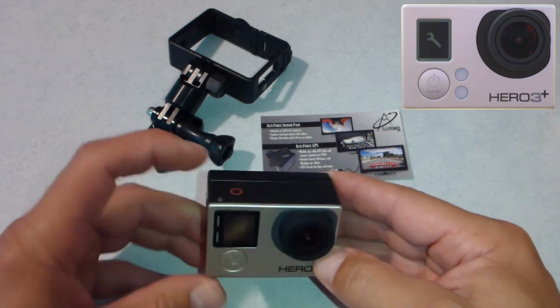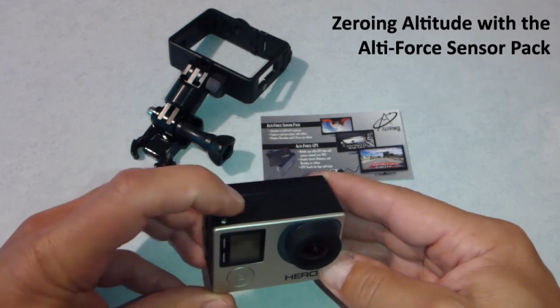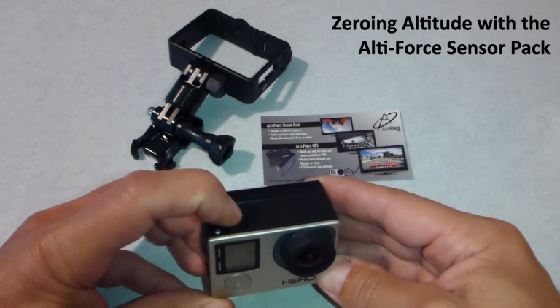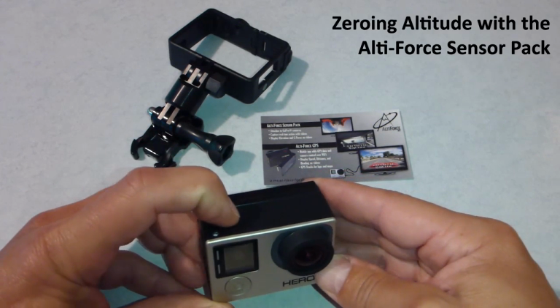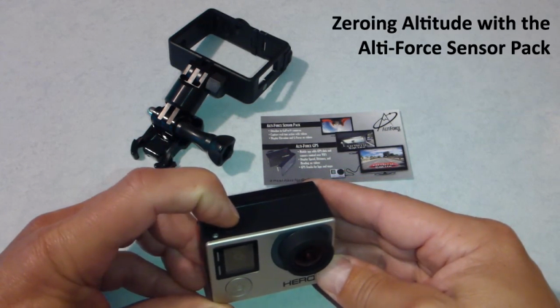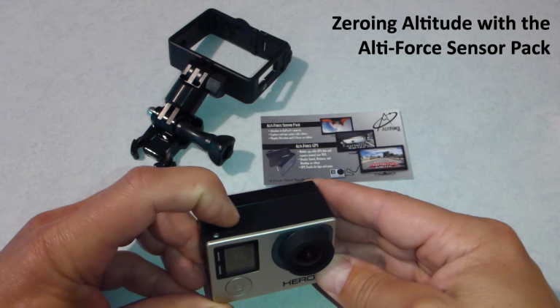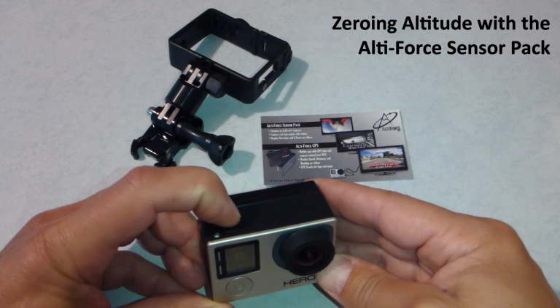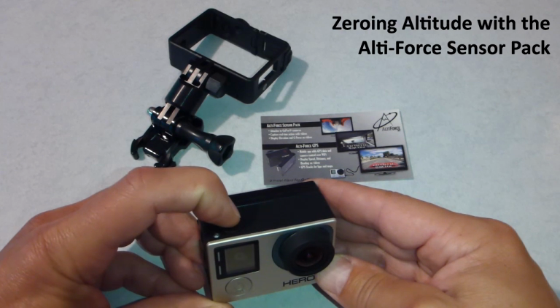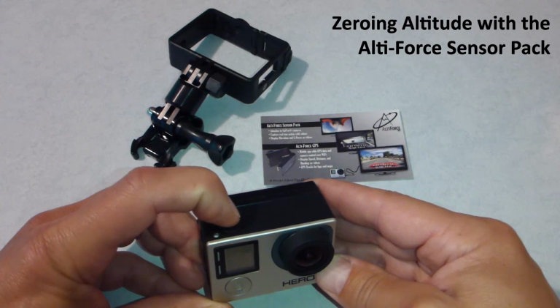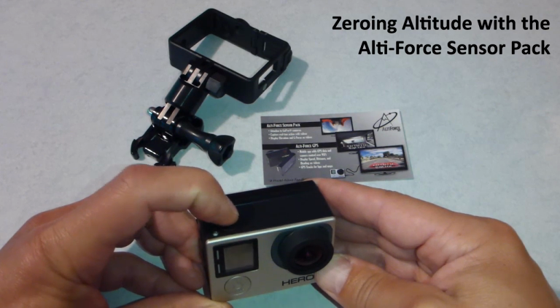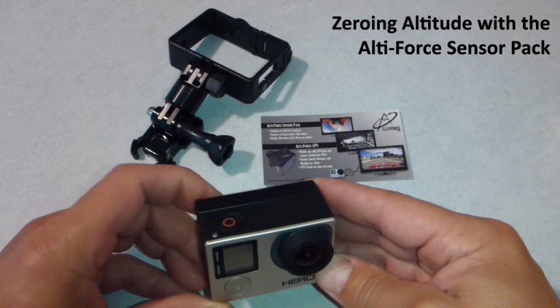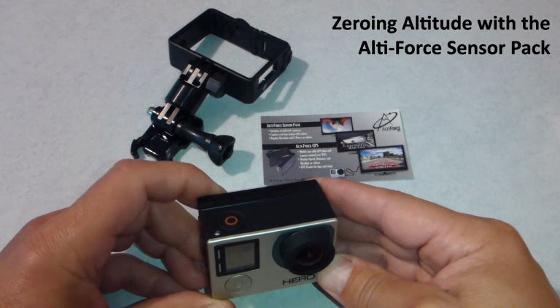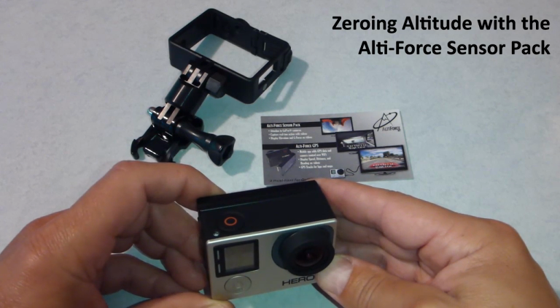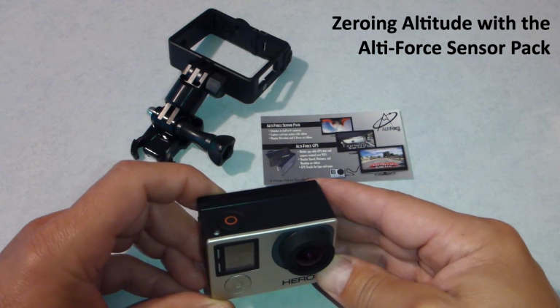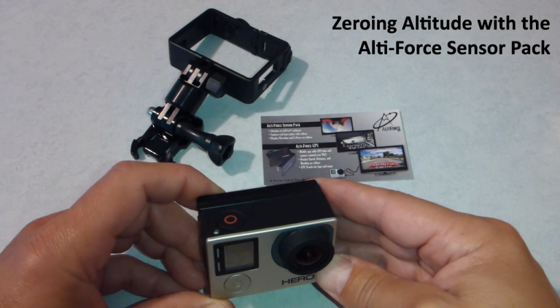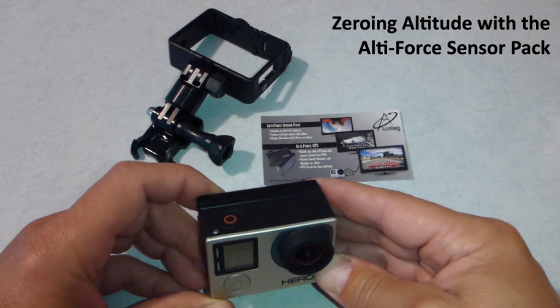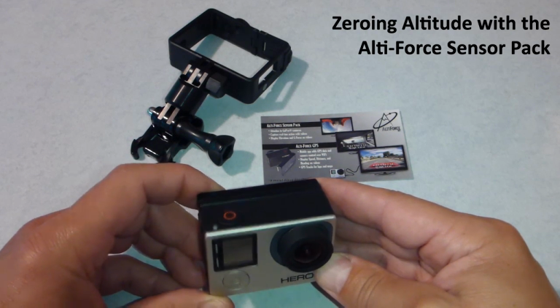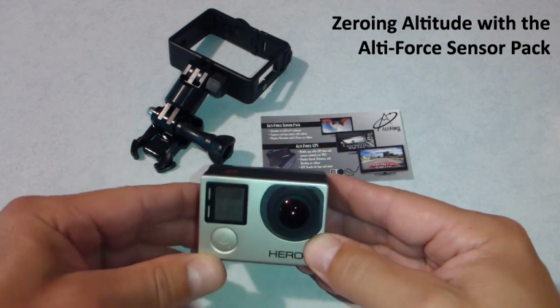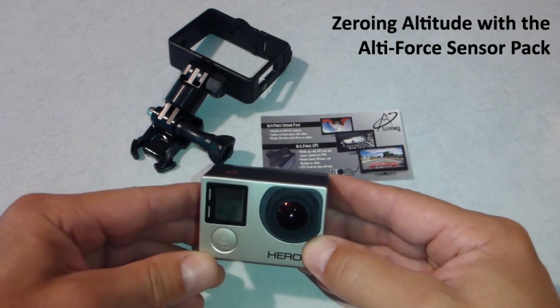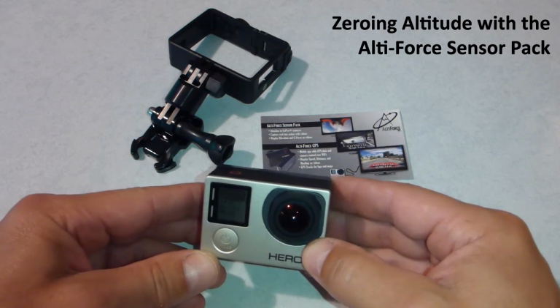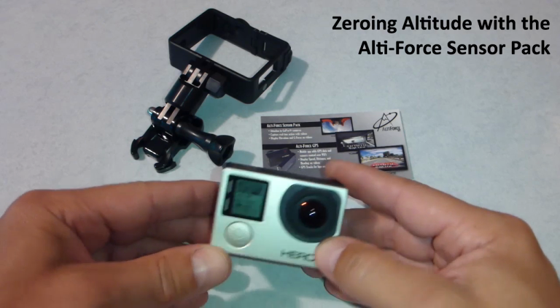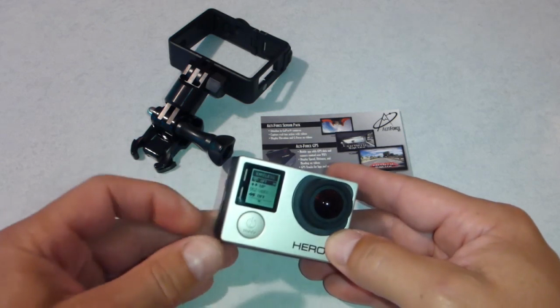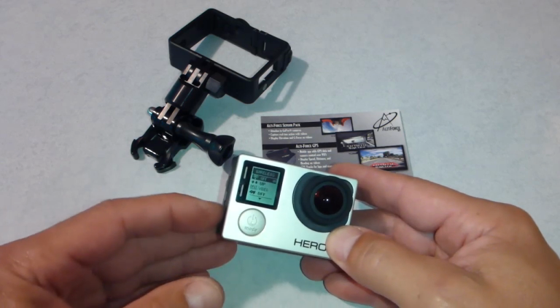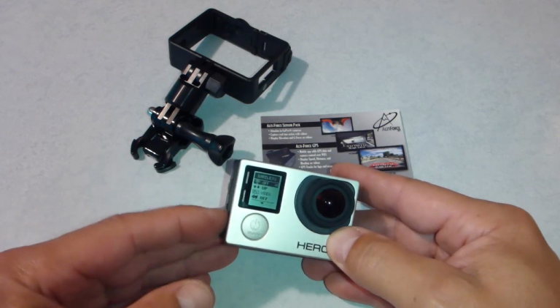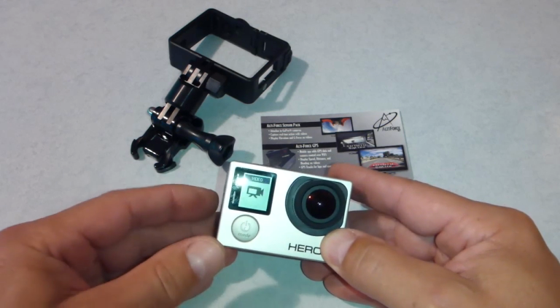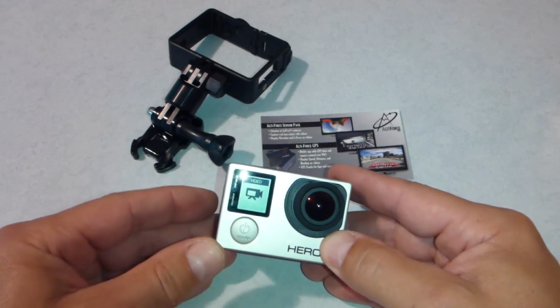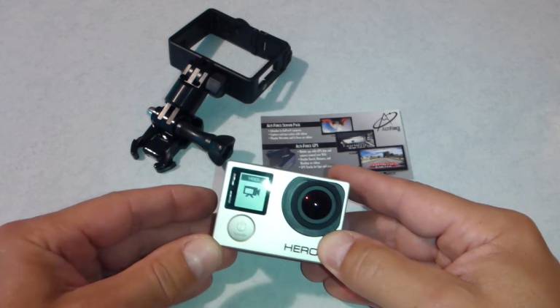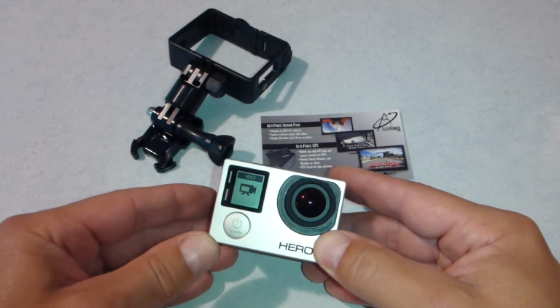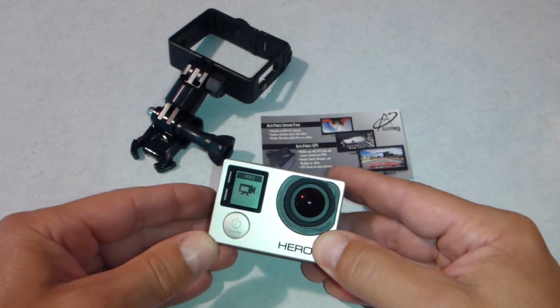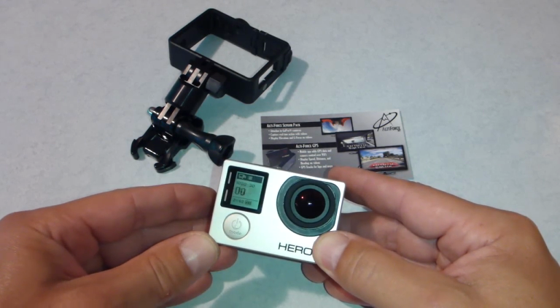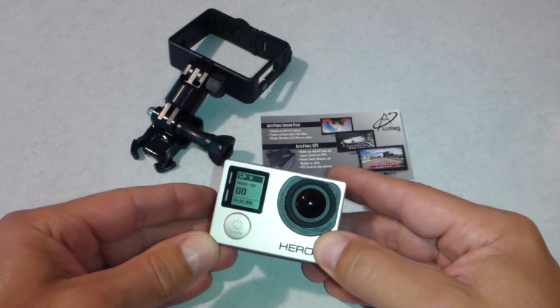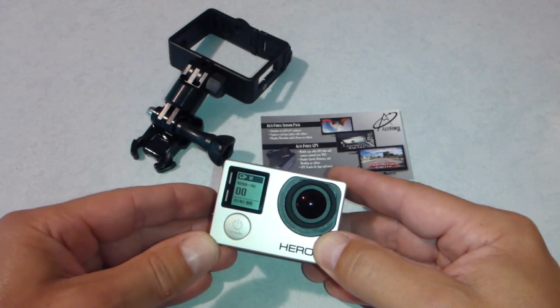We just push and hold the record button for a few seconds. See those three blinks? We're ready to go. Altitude is now set to zero. We'll just go back to video mode and we're now ready to record.